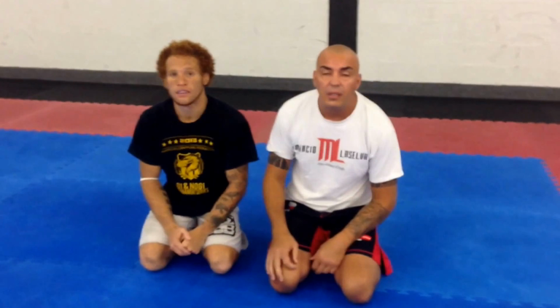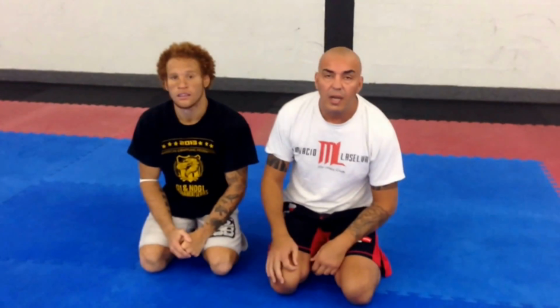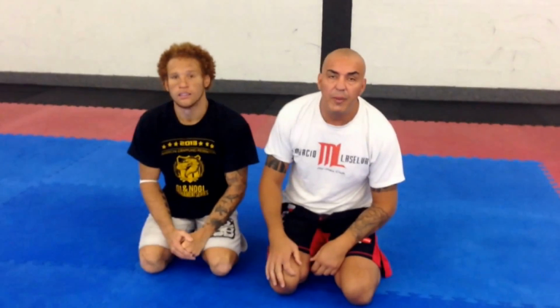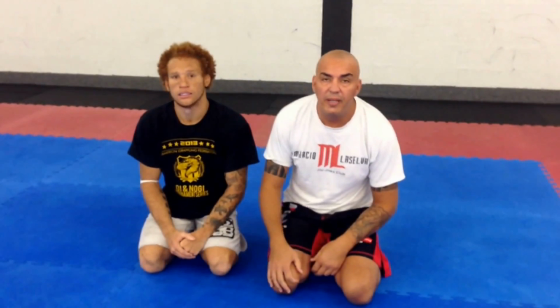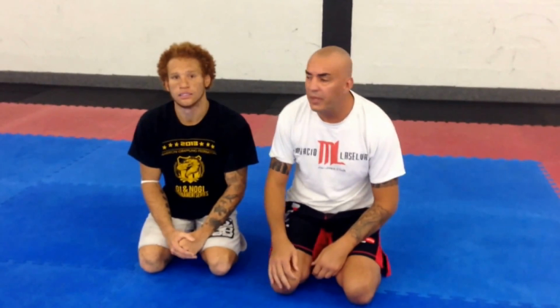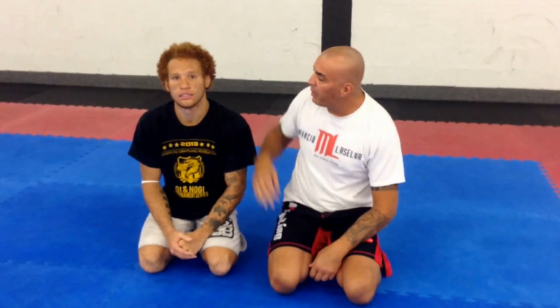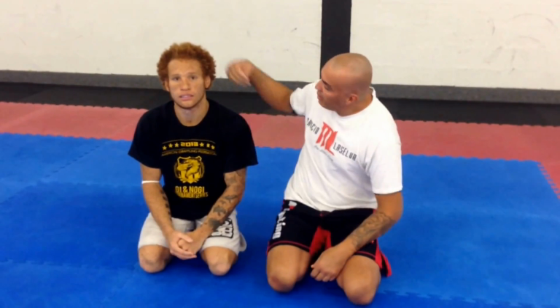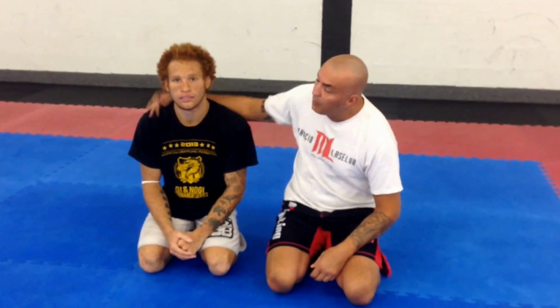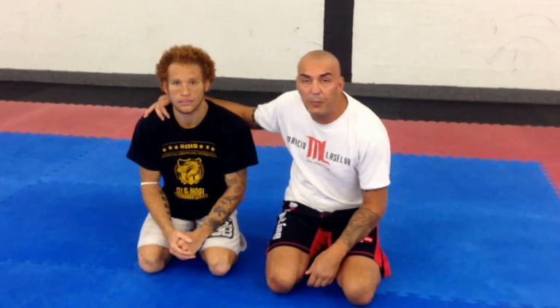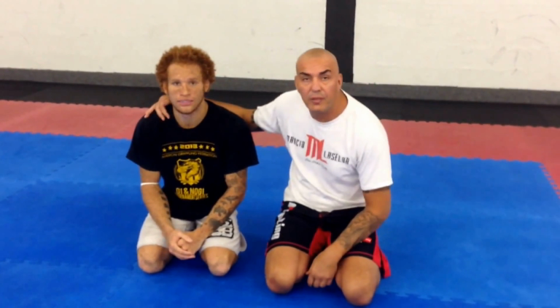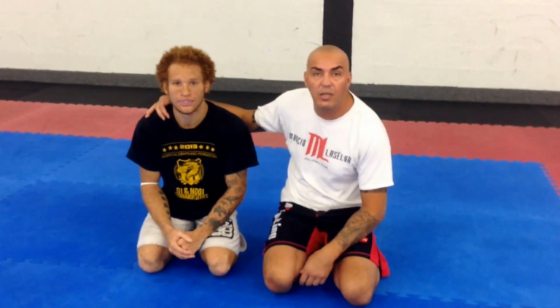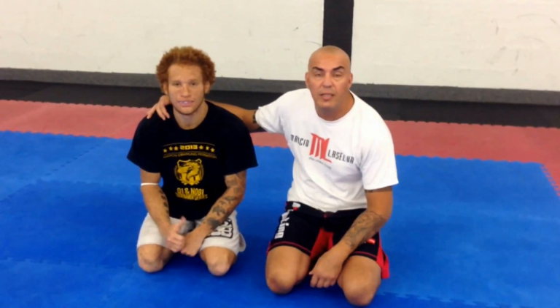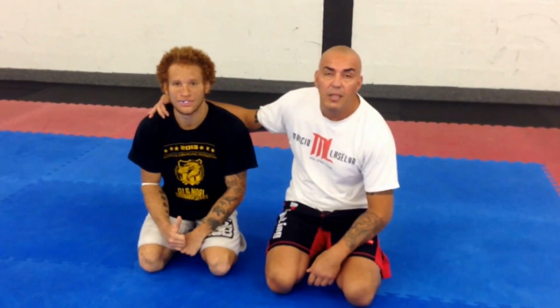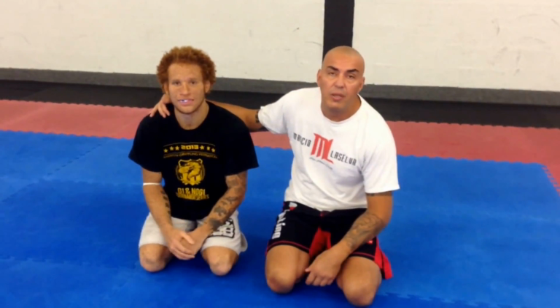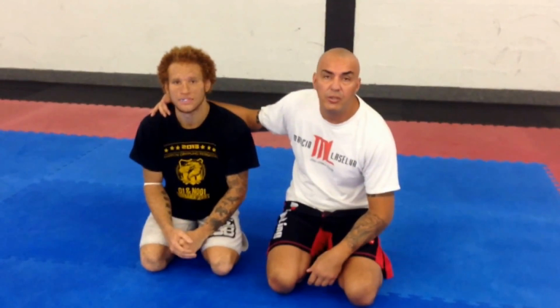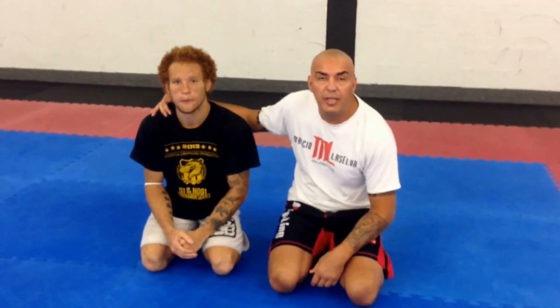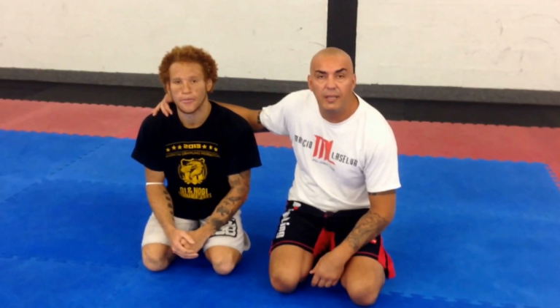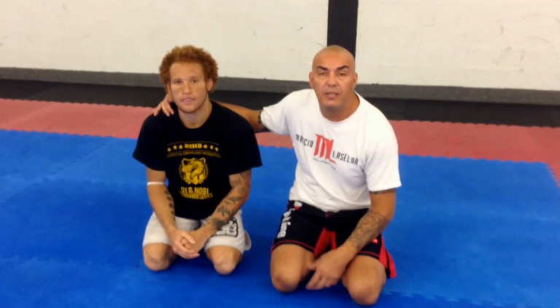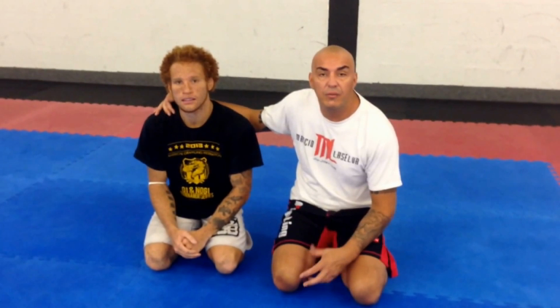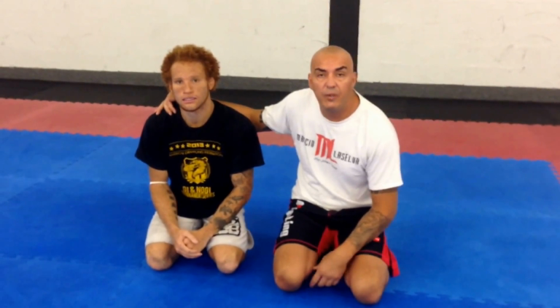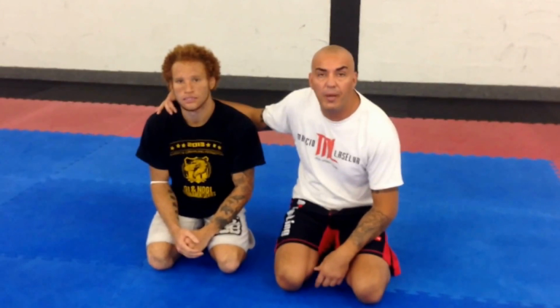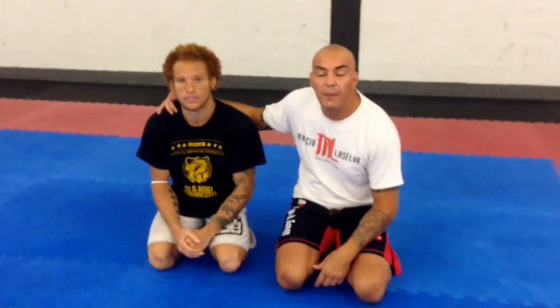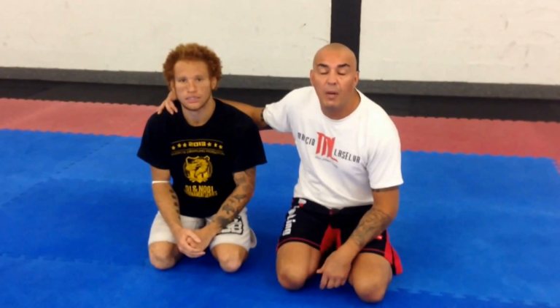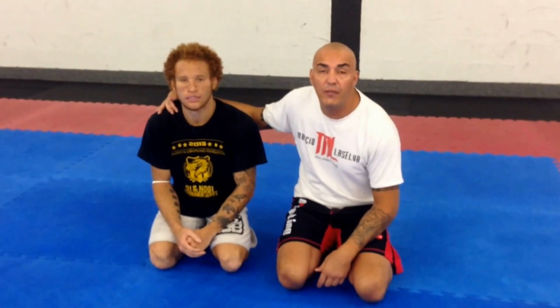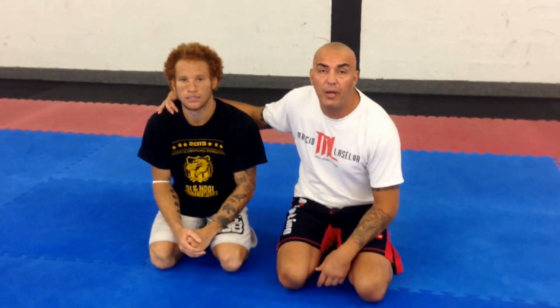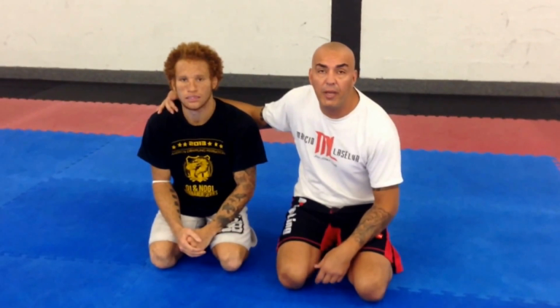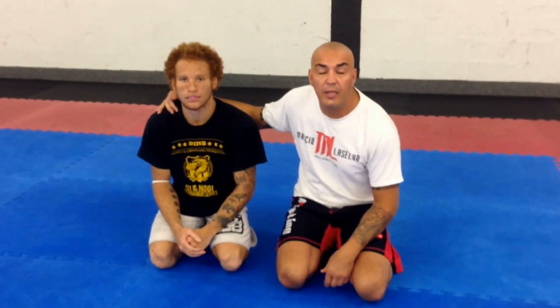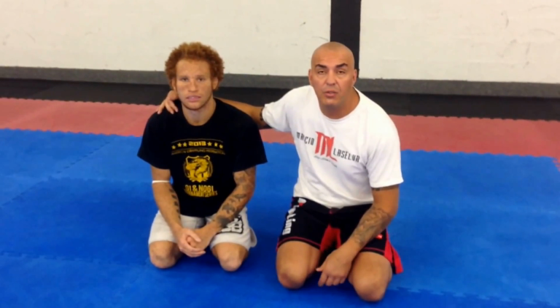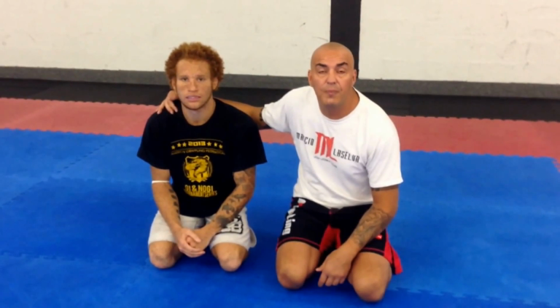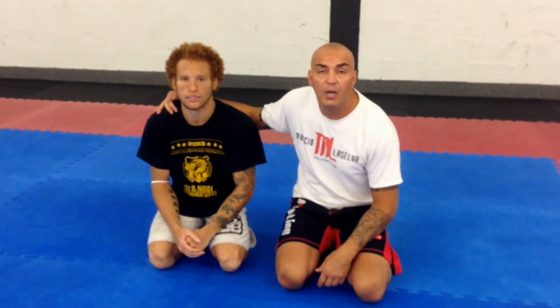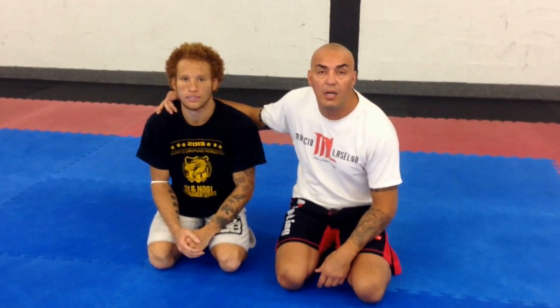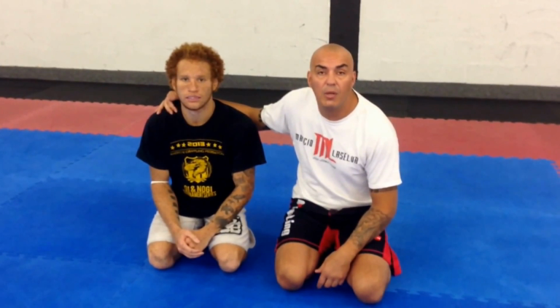Hi everybody, I'm here with my Purple Belt Greg Scott. We're gonna show today a little video about arm drag from butterfly into arm lock.